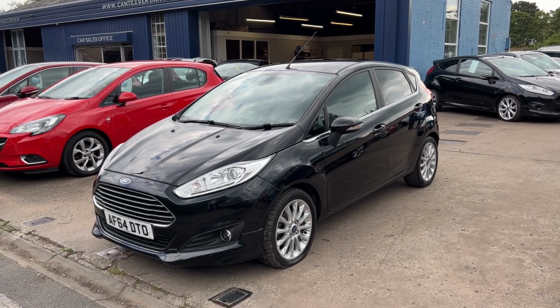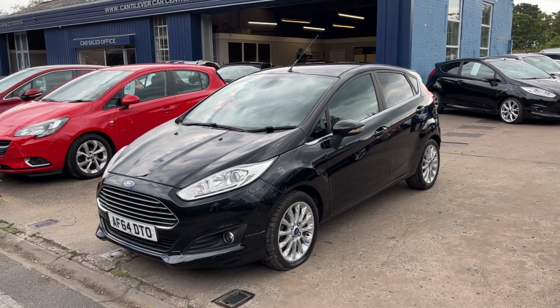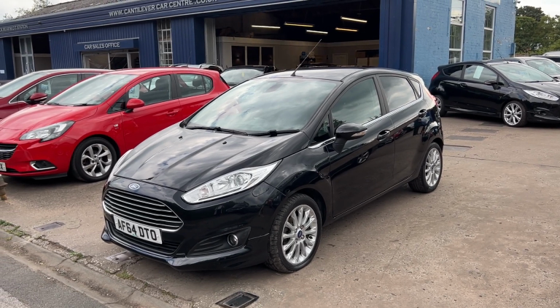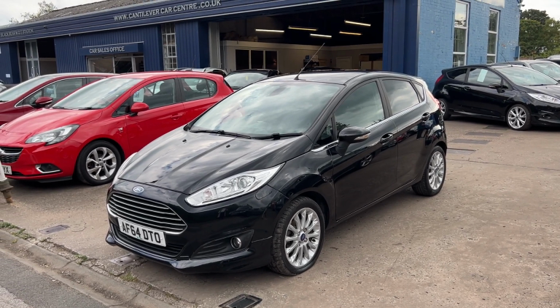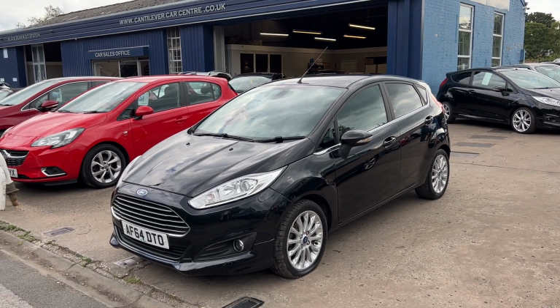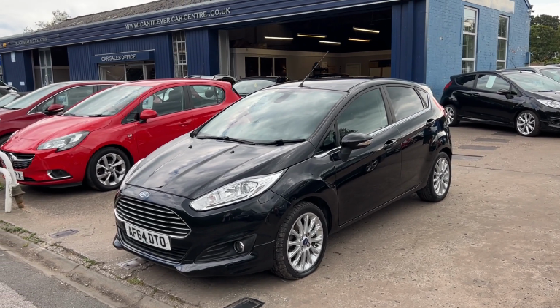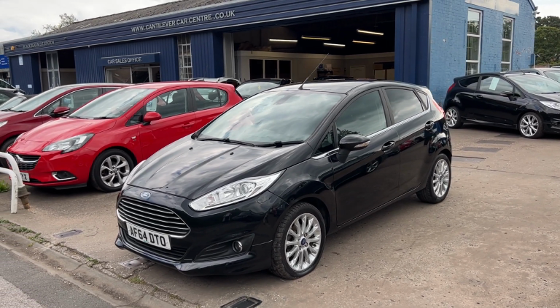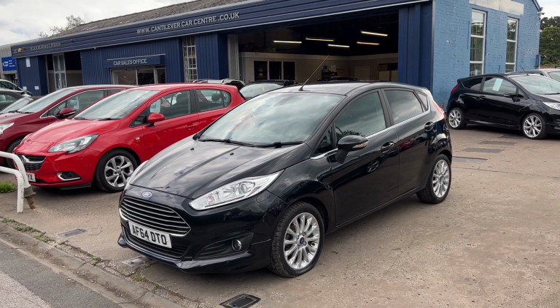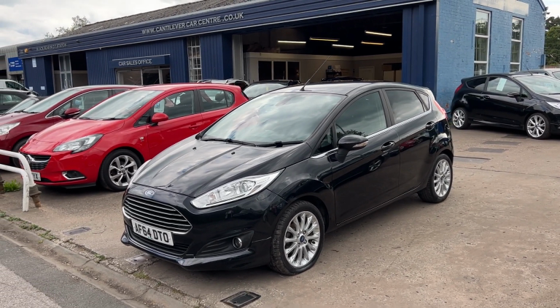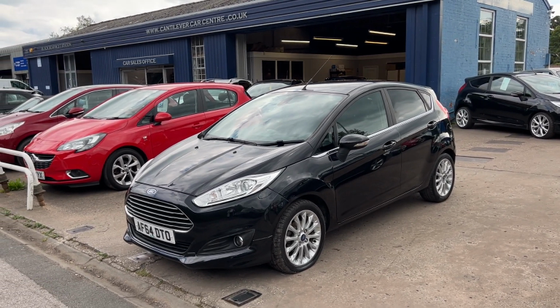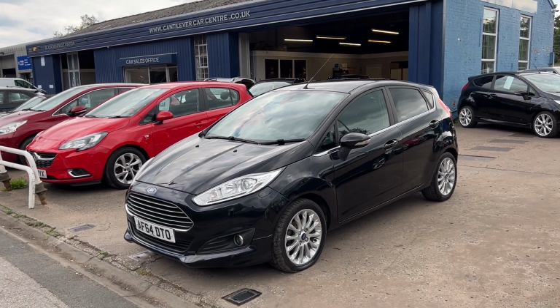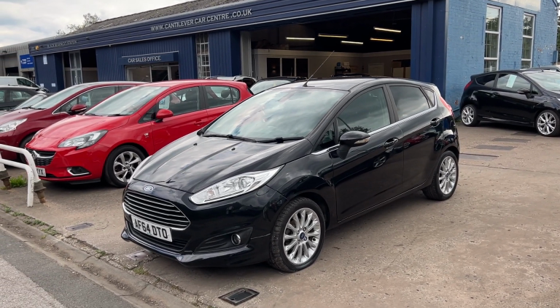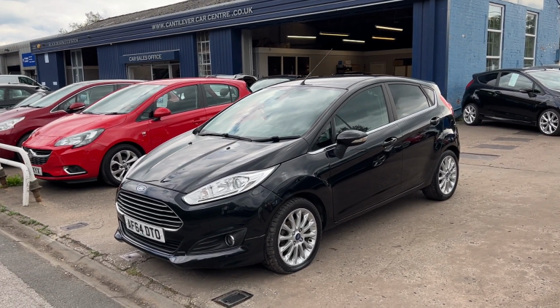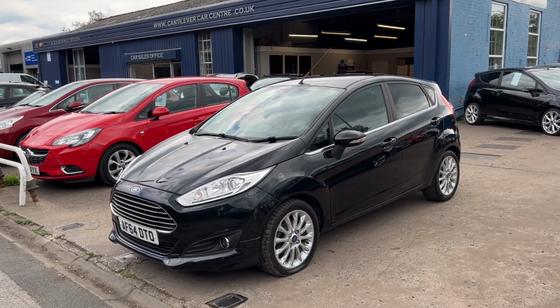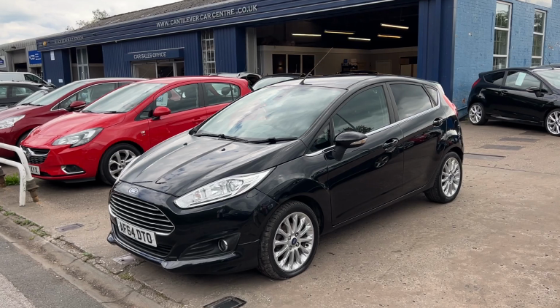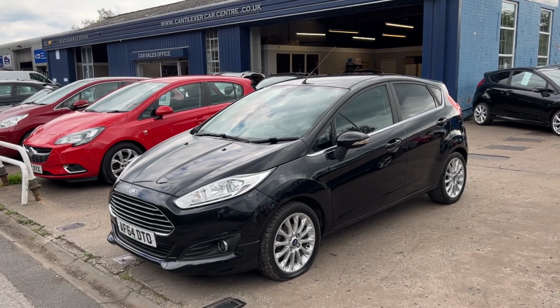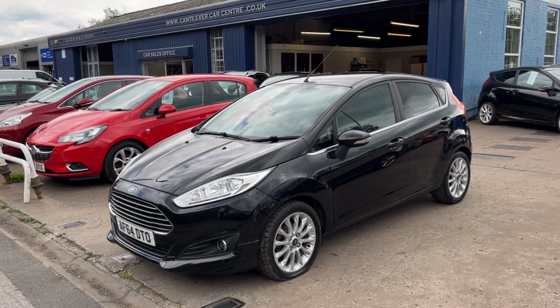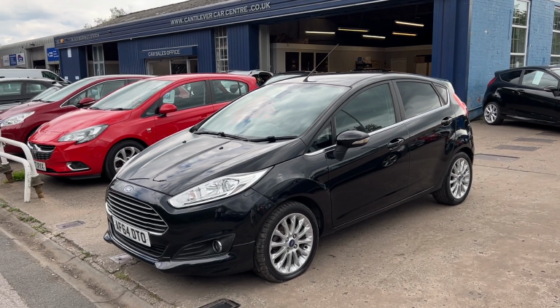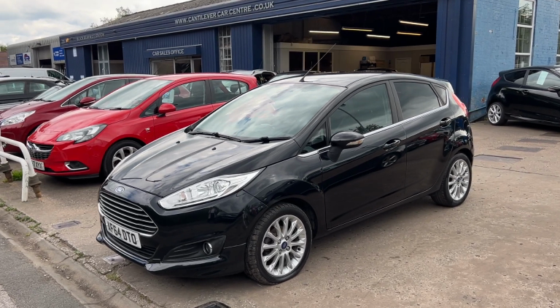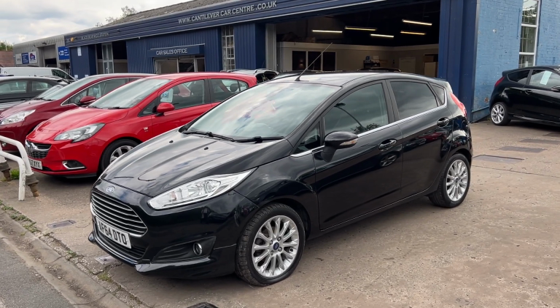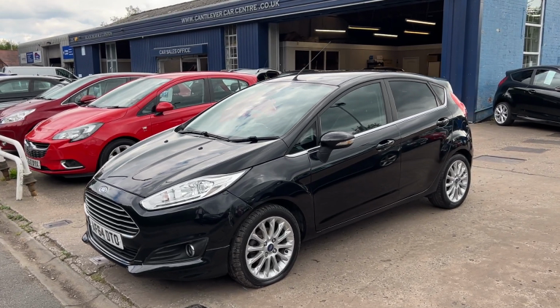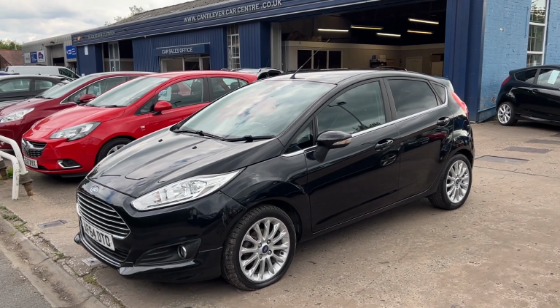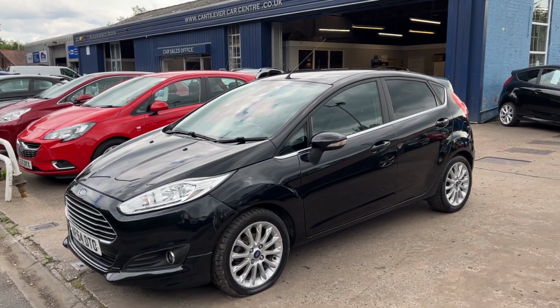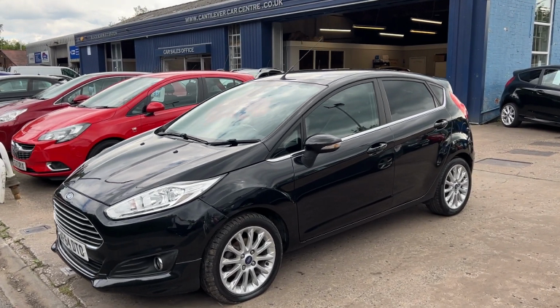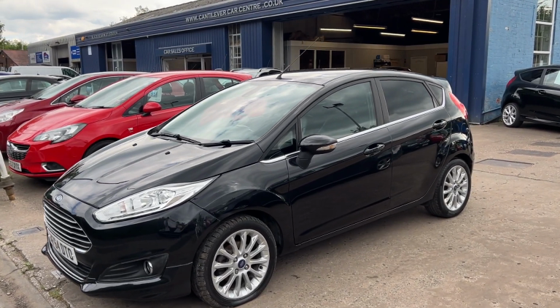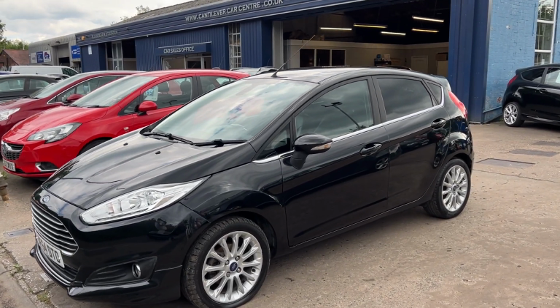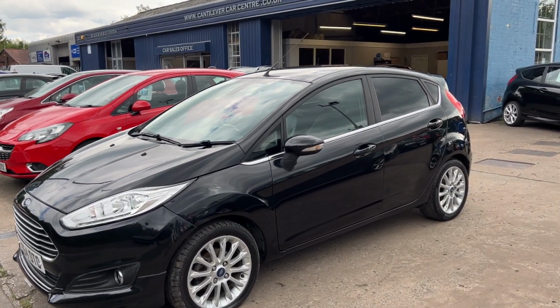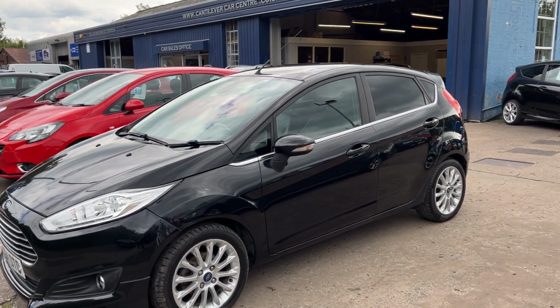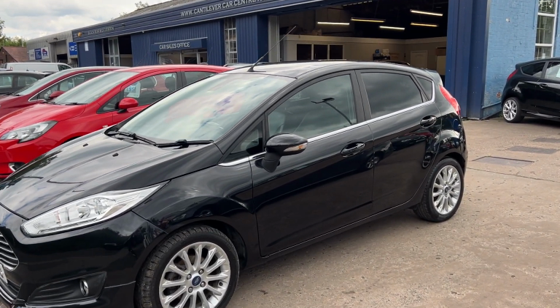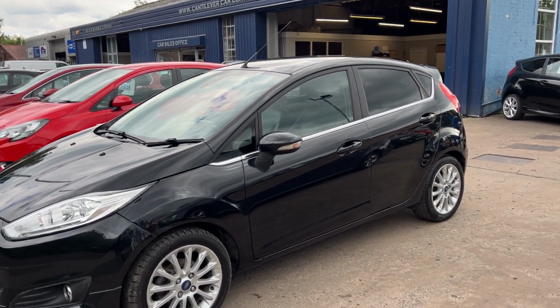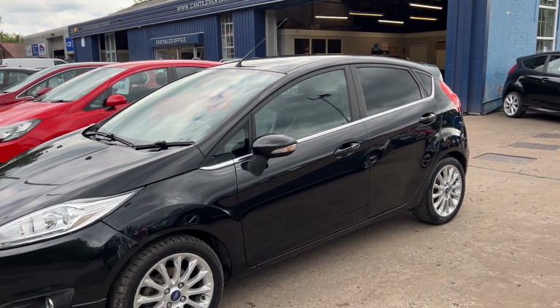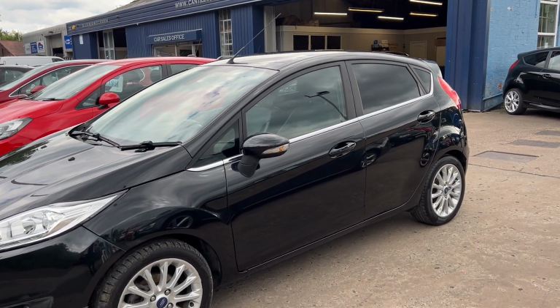Welcome to Cantilever Car Centre. I'm here today with a Ford Fiesta Titanium X TDCi, registered 2014 on a 64 plate.